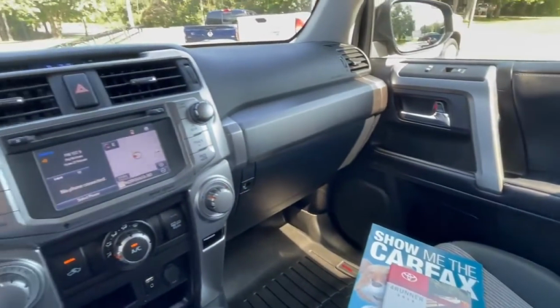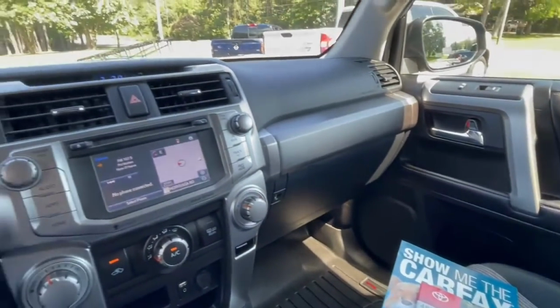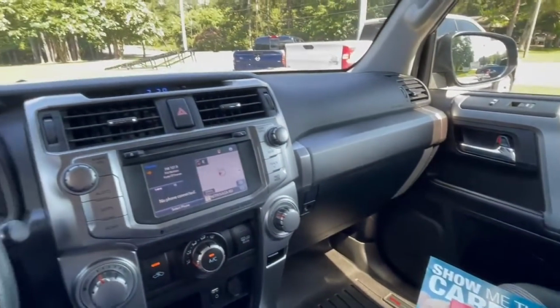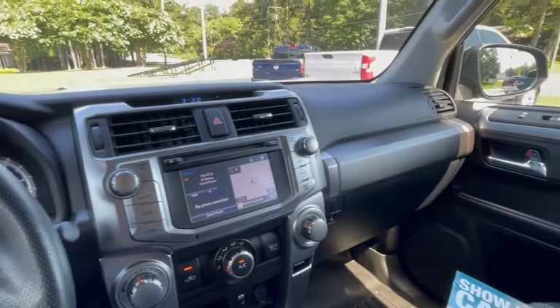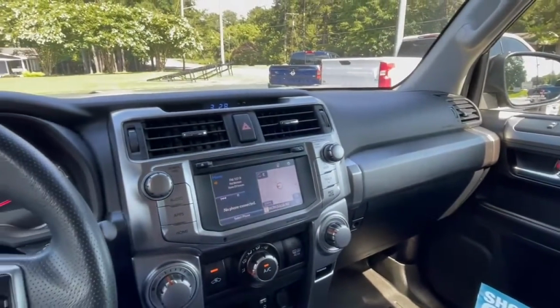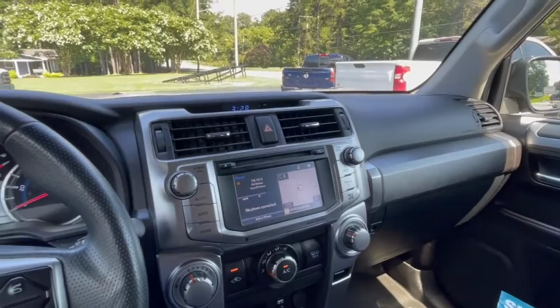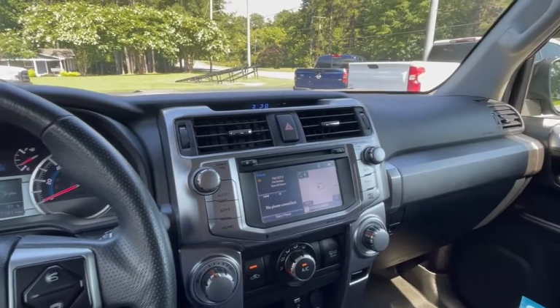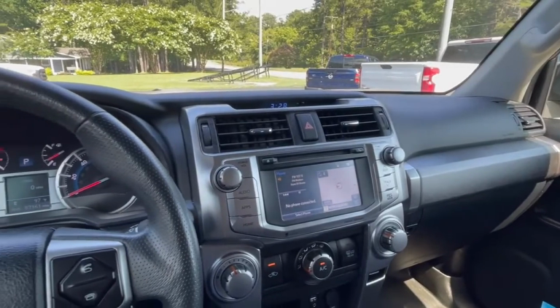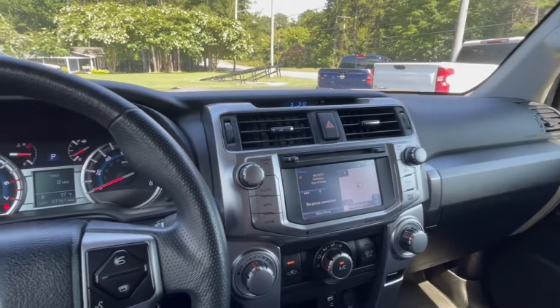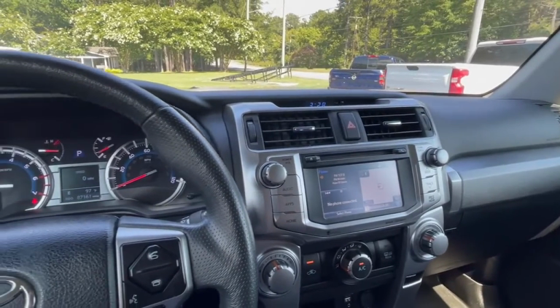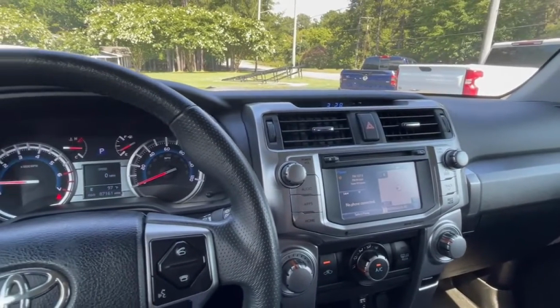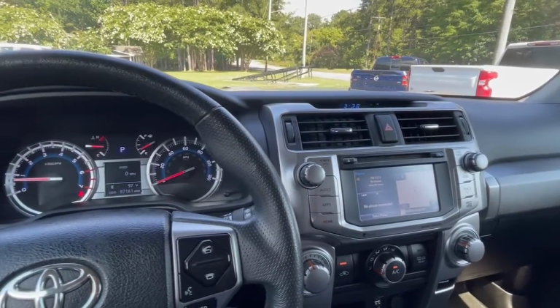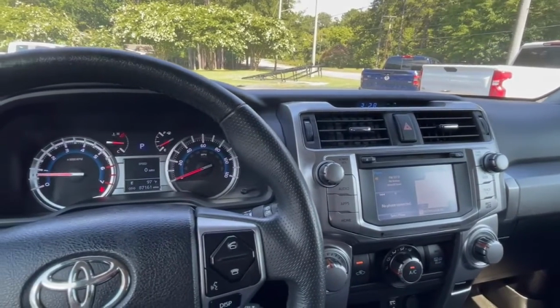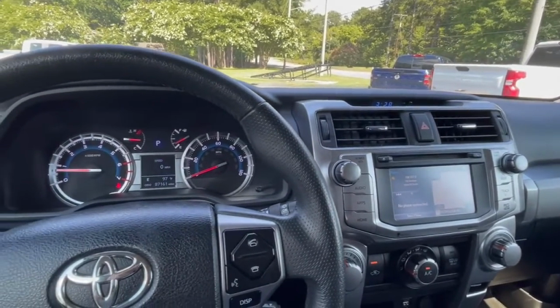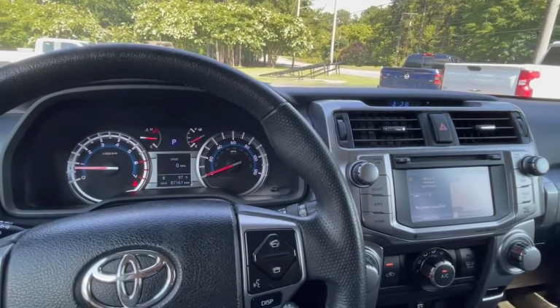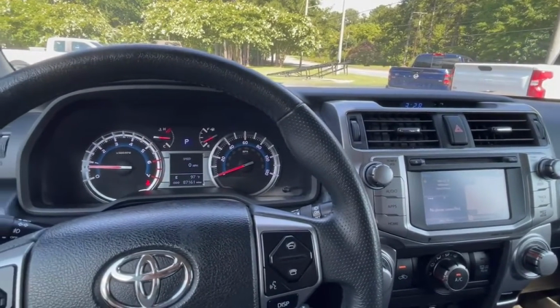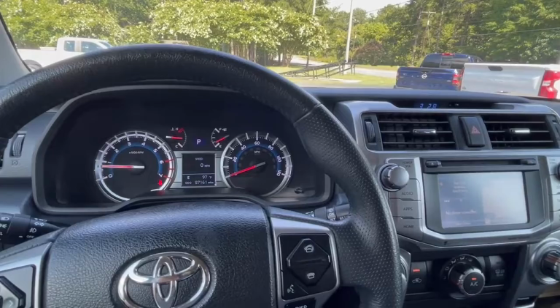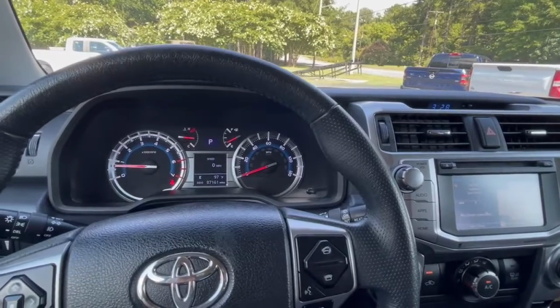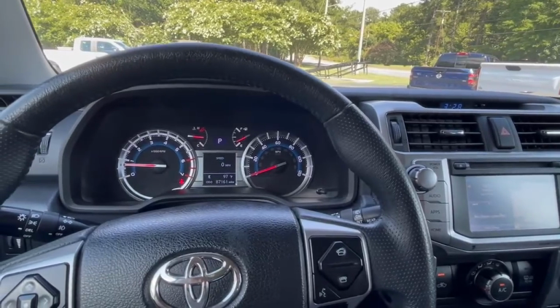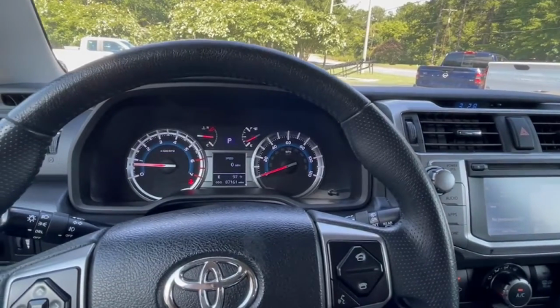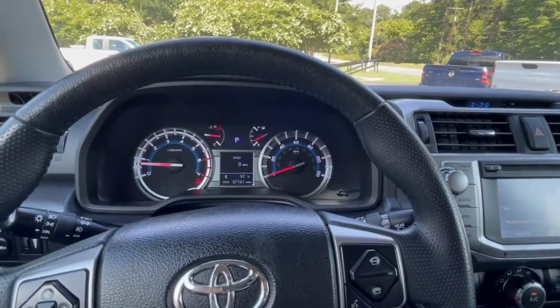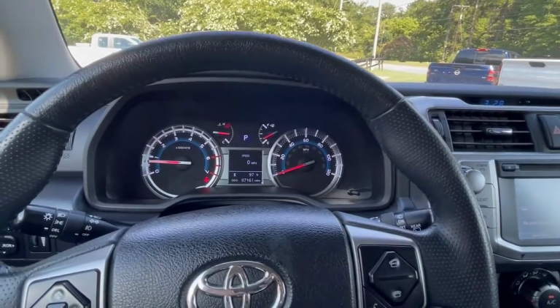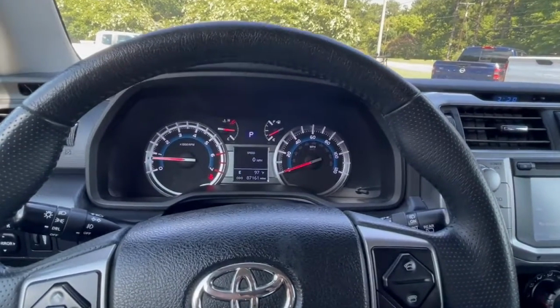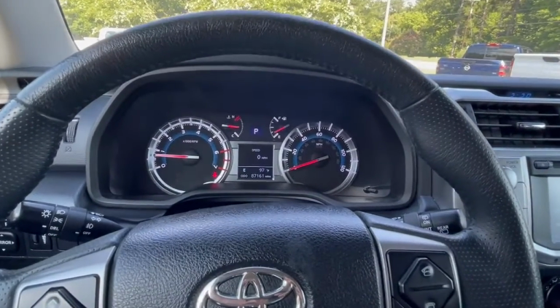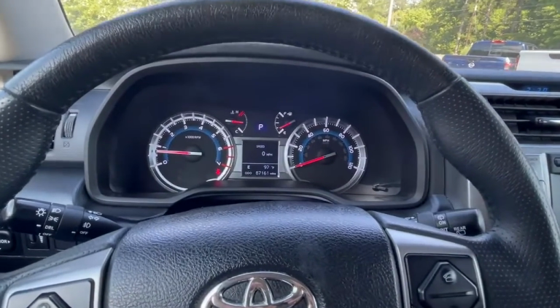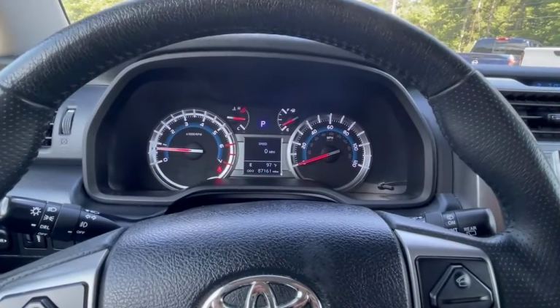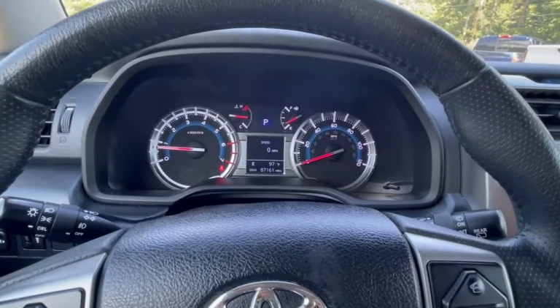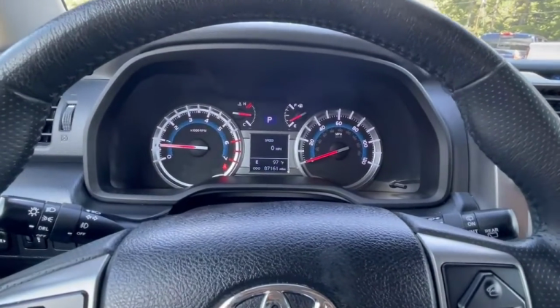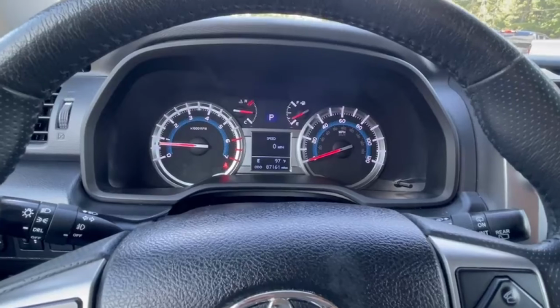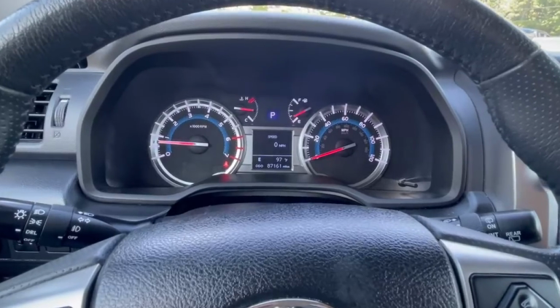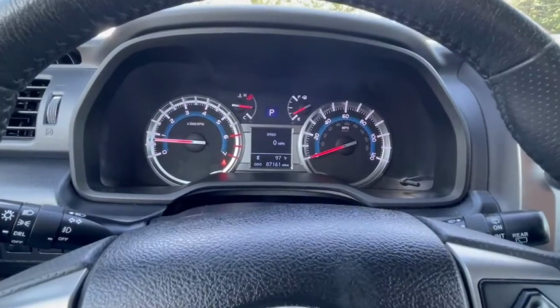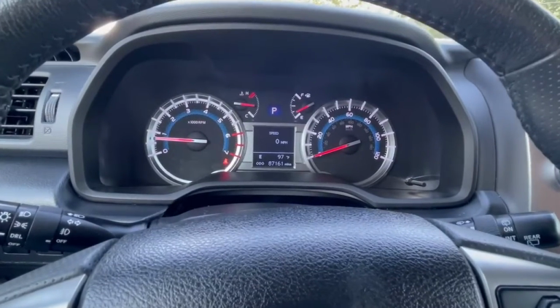If you'd like to know more about this 2019 Toyota 4Runner SR5, please give us a call at 334-283-6823. It's time you experience the Parker difference. Thanks for watching.